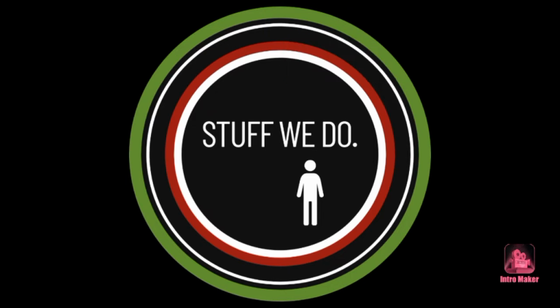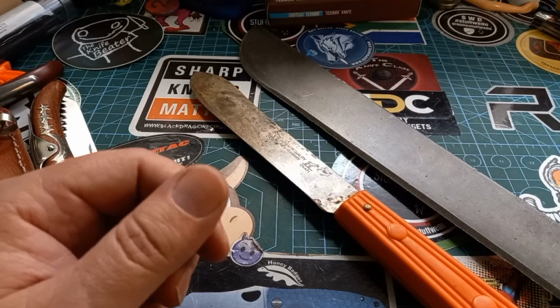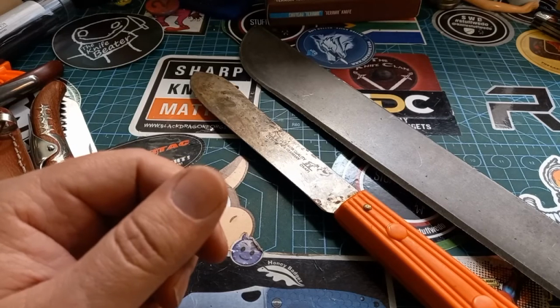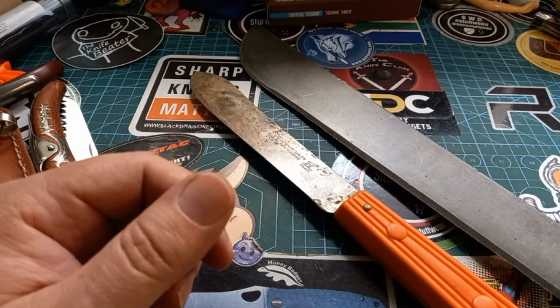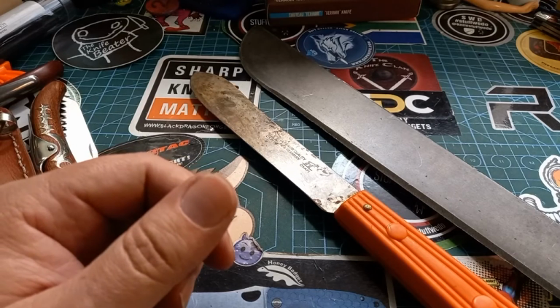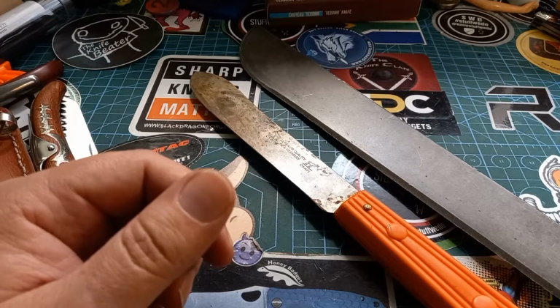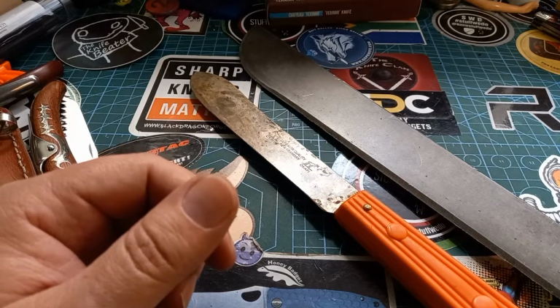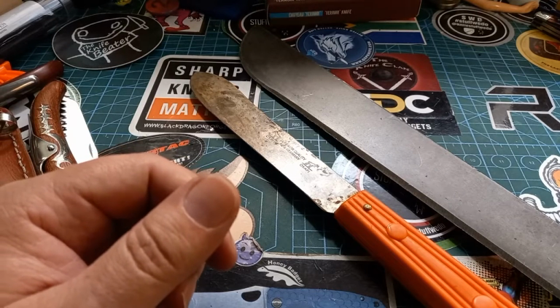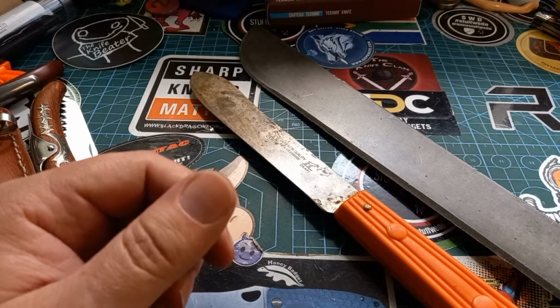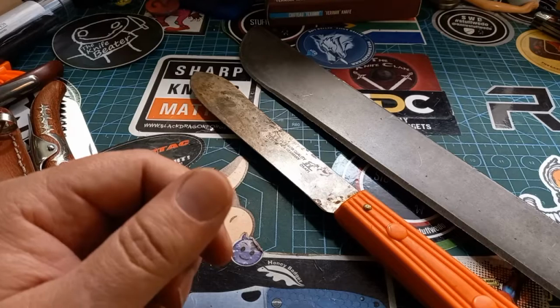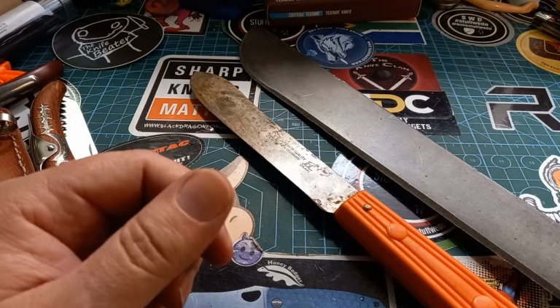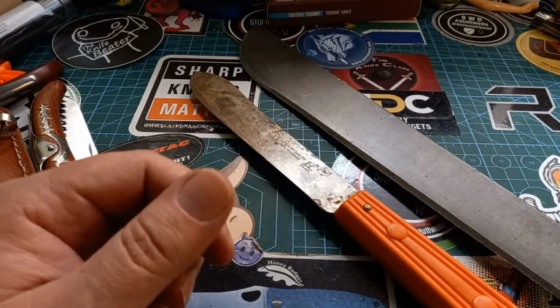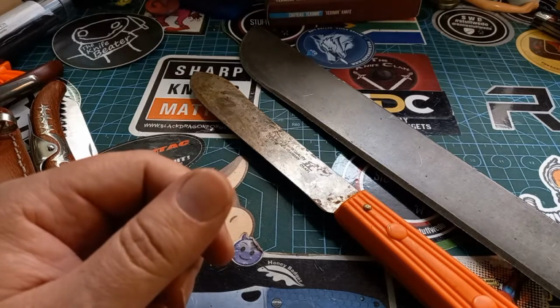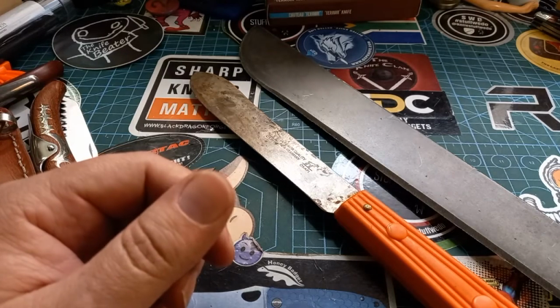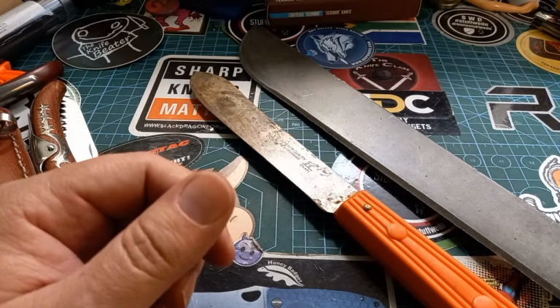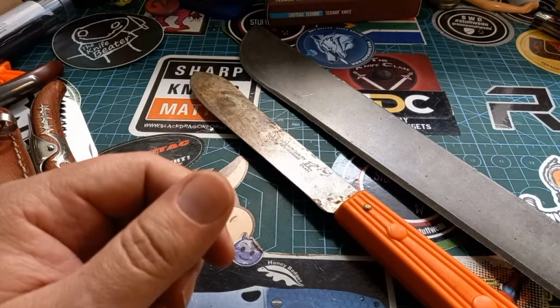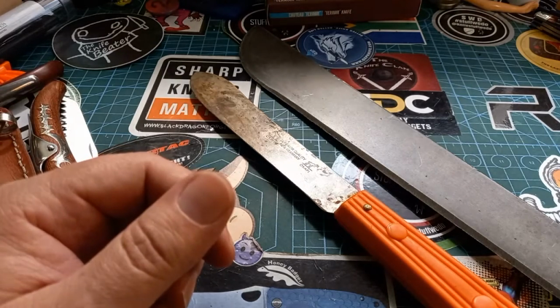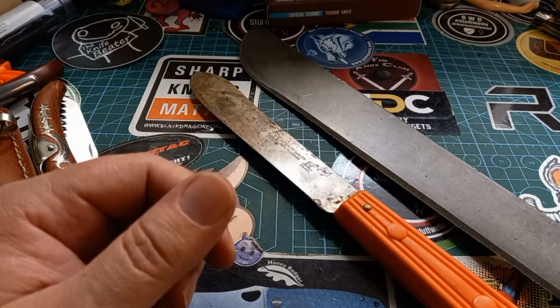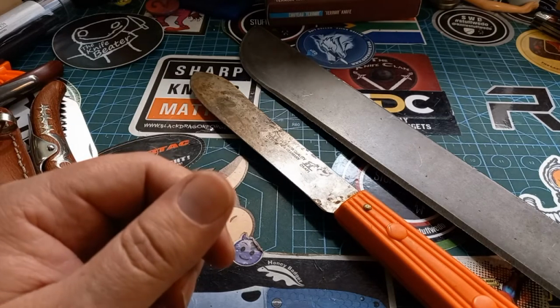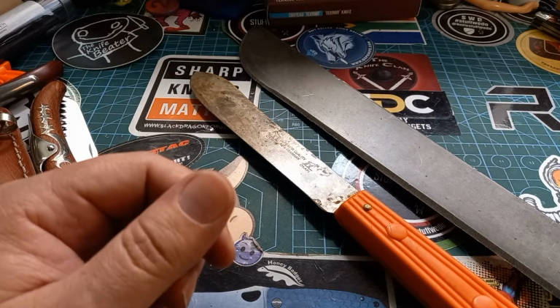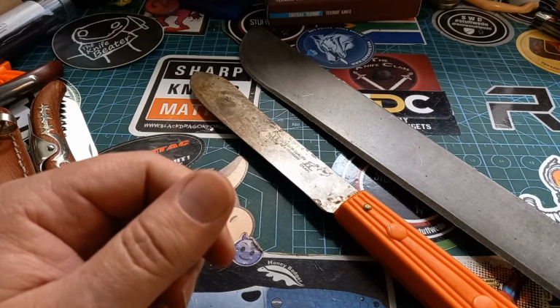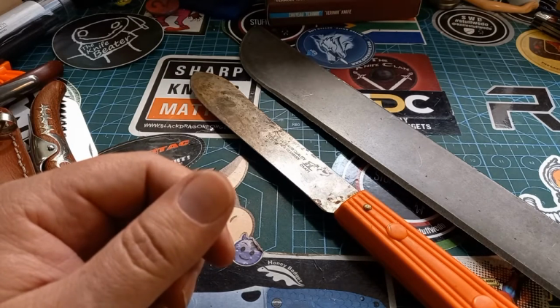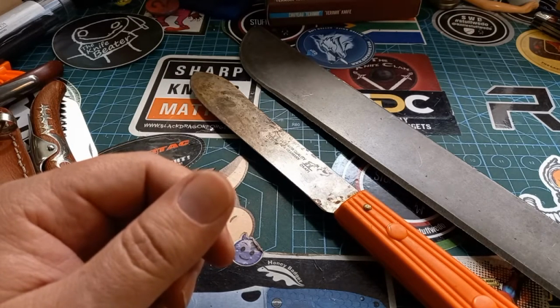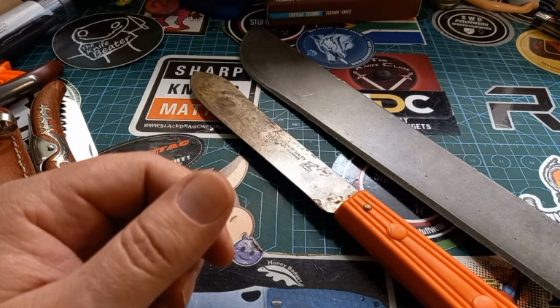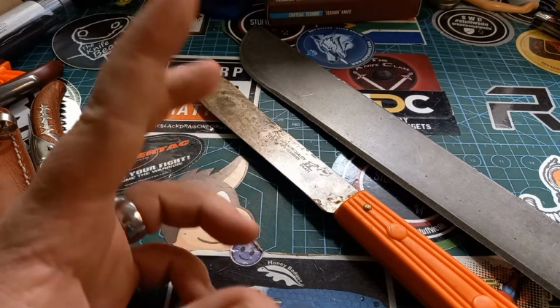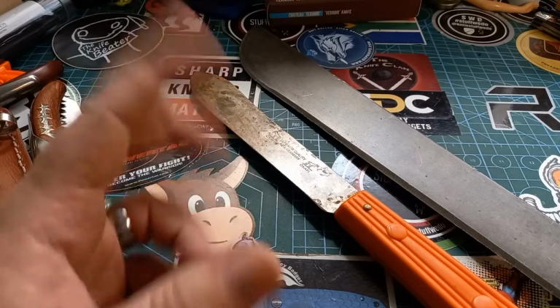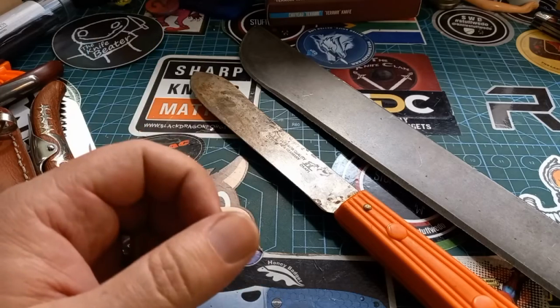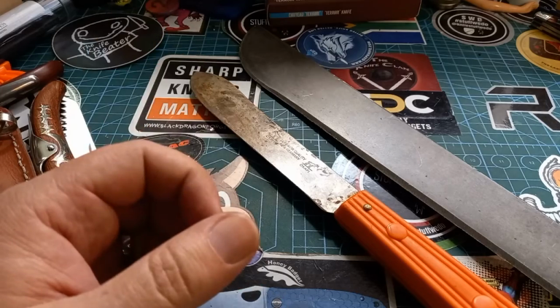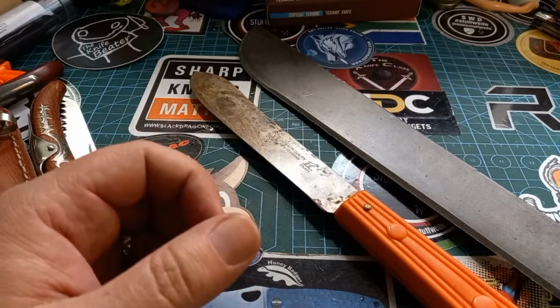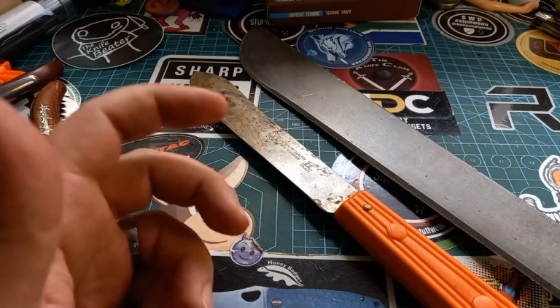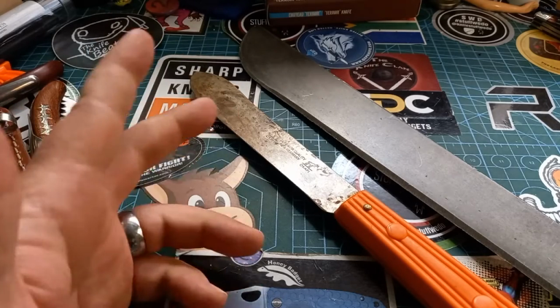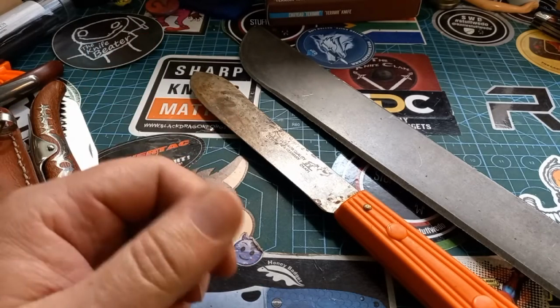Hey world and welcome back to Stuff We Do, where we do all the knife stuff you love — knife reviews, knife tests, knife modifications, and outdoor stuff with knives. Brian is away for a little while, so it means we have to make a knife video.